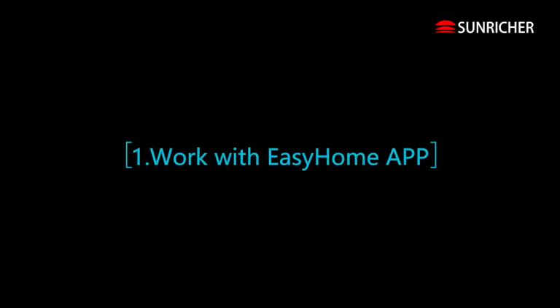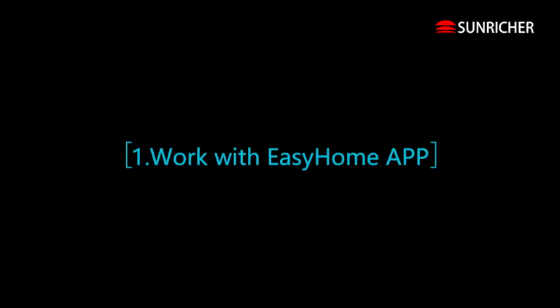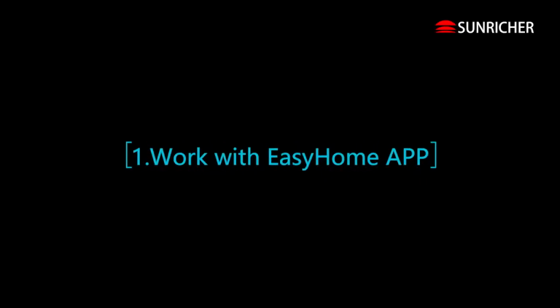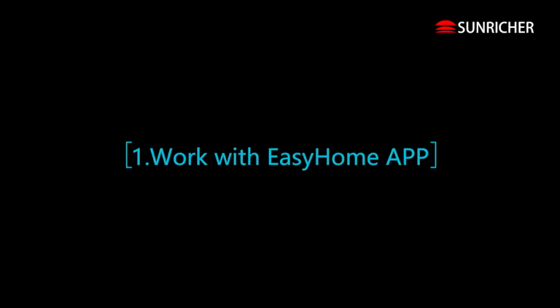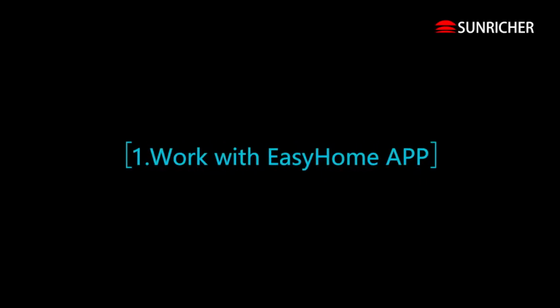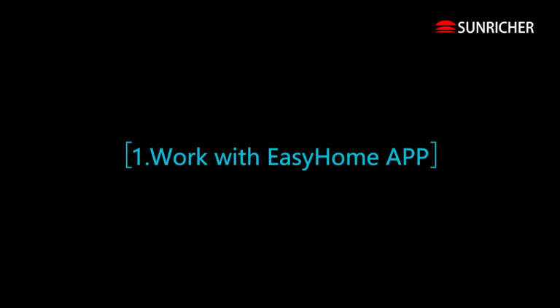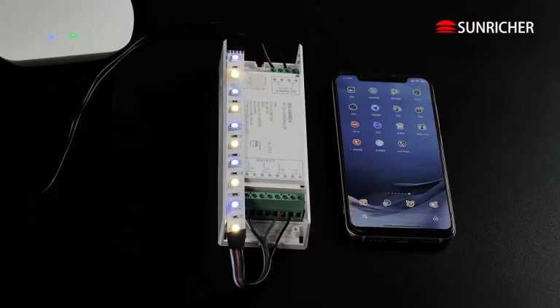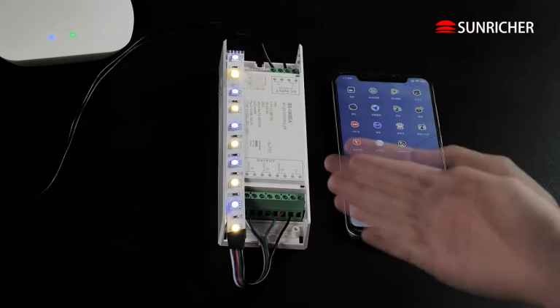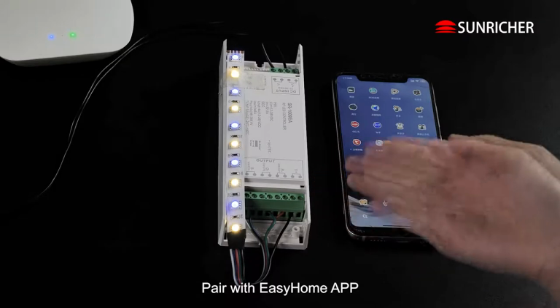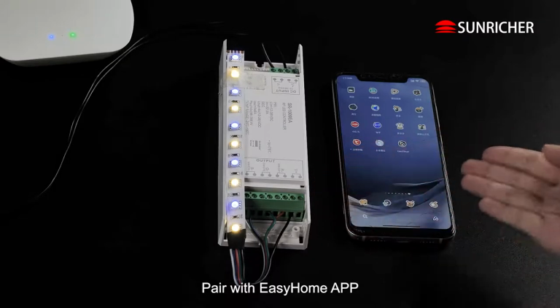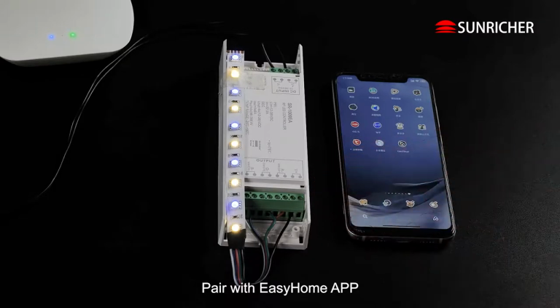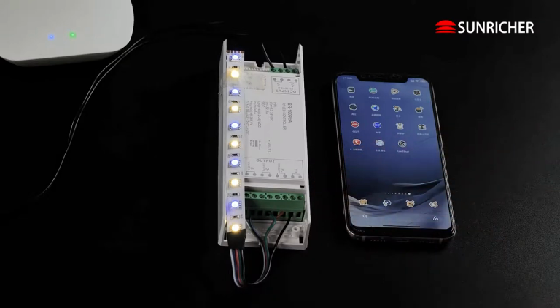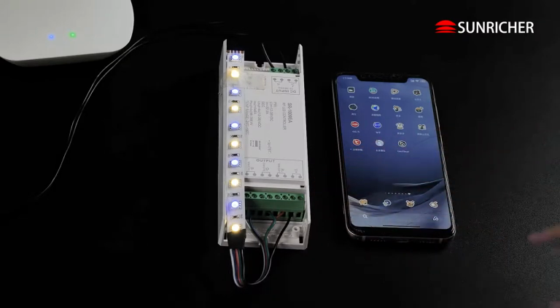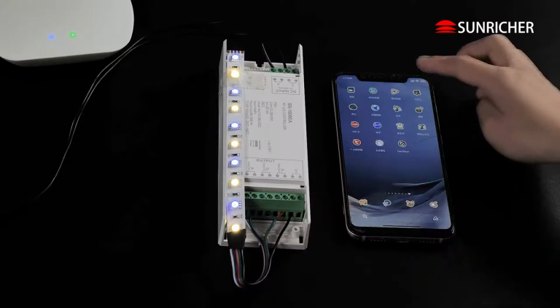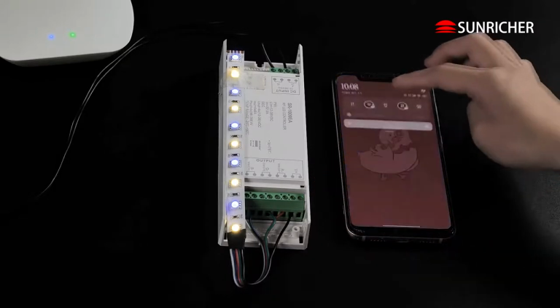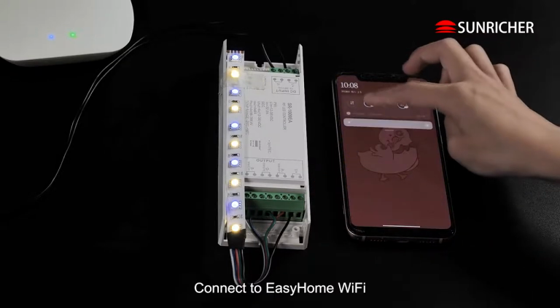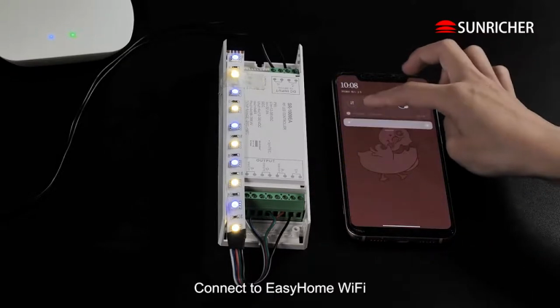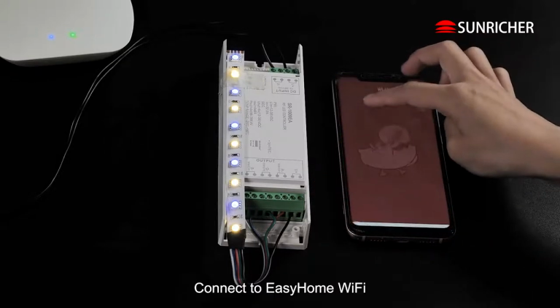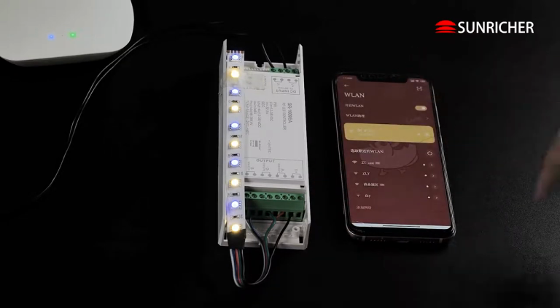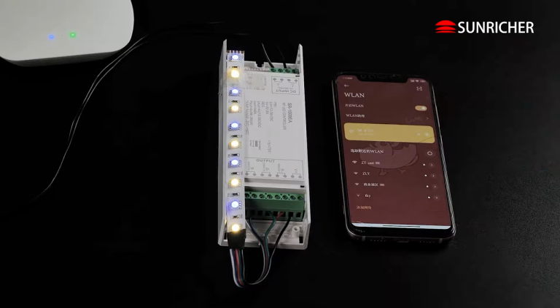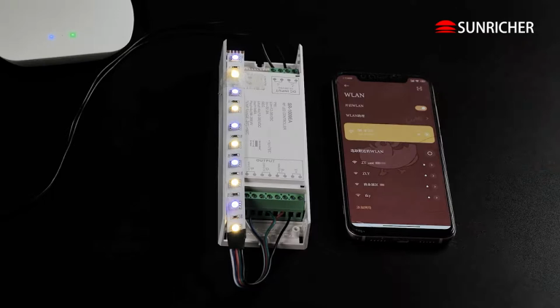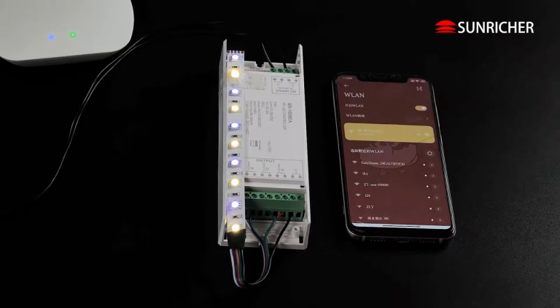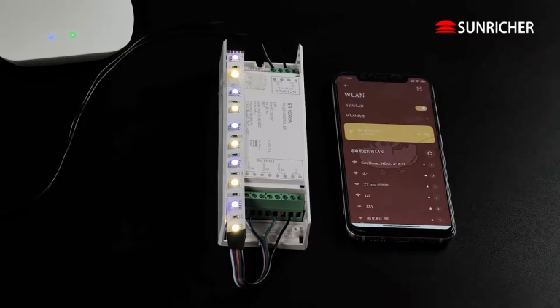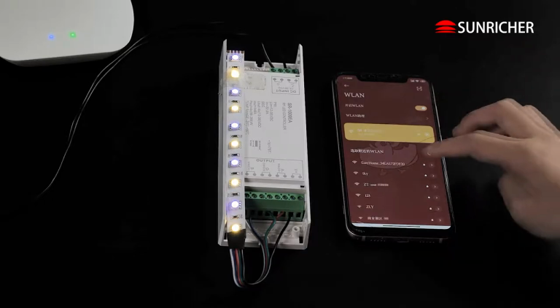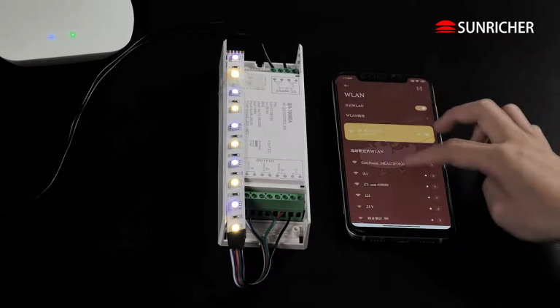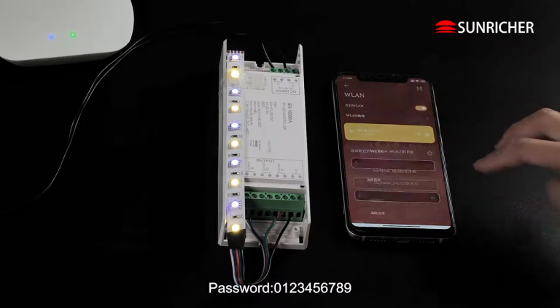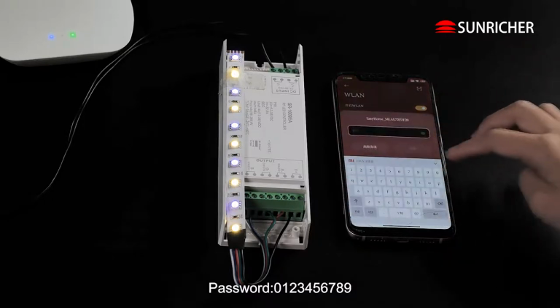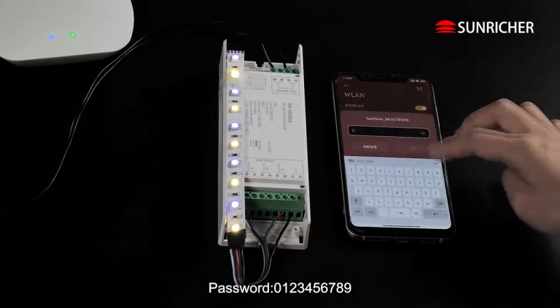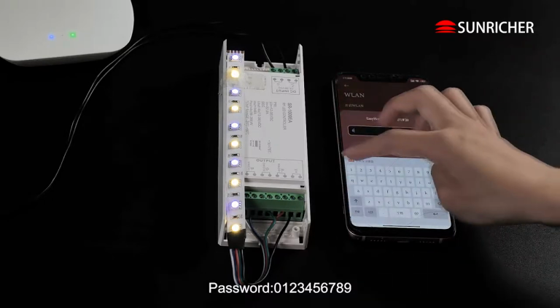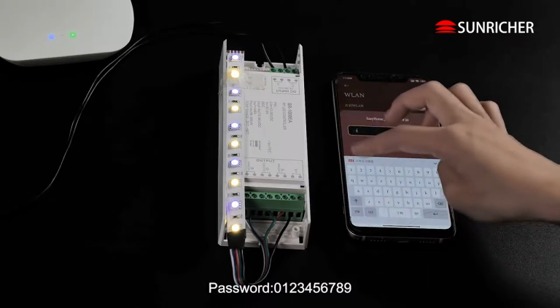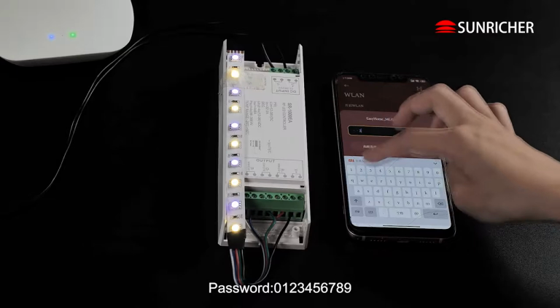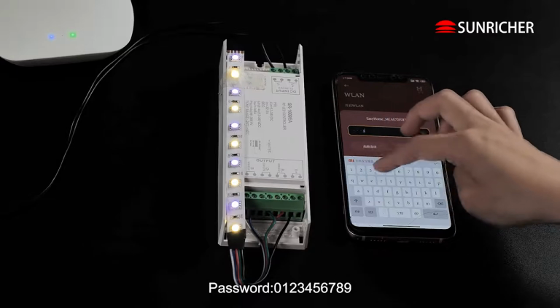Work with Easy Home App. Pair with Easy Home App. Connect to Easy Home WiFi. Password: 0123456789.